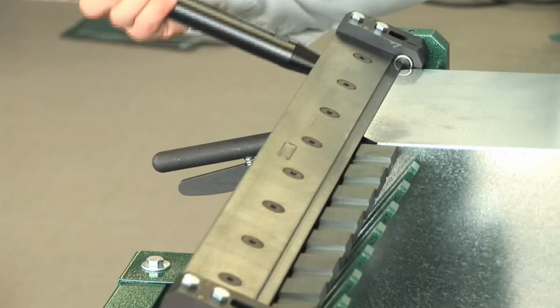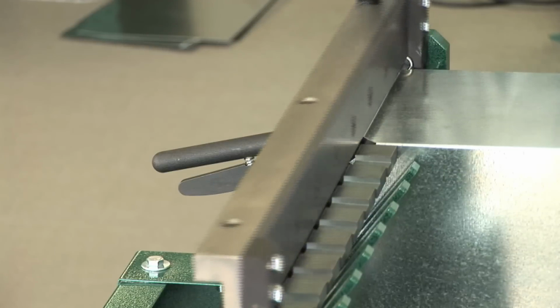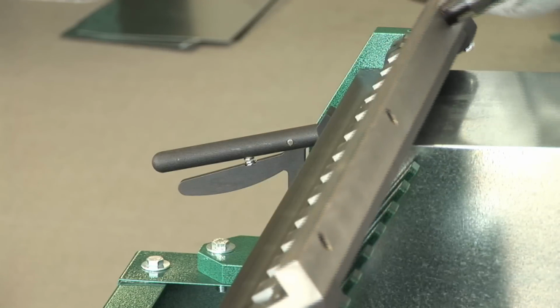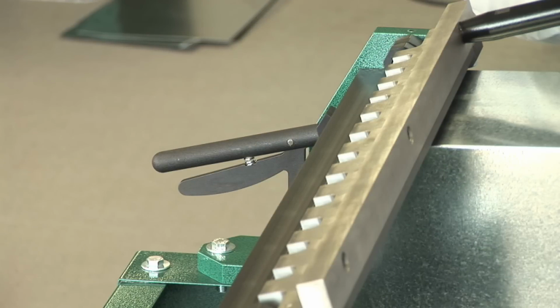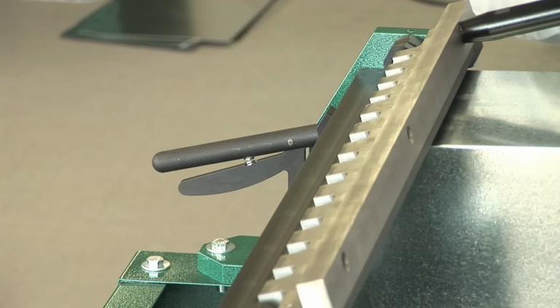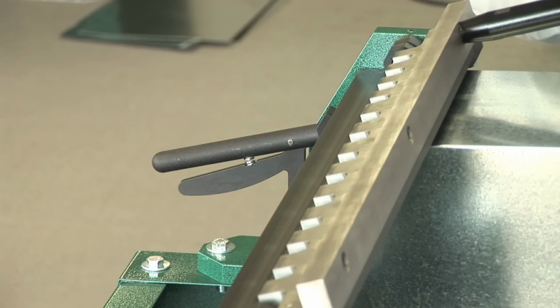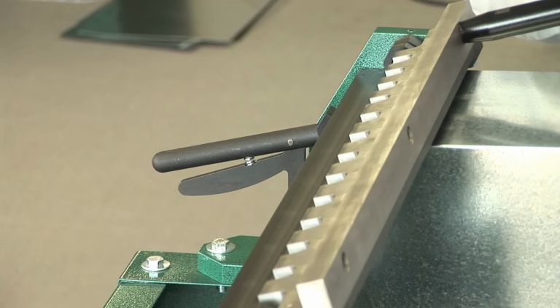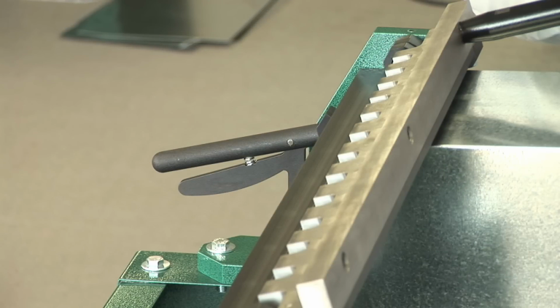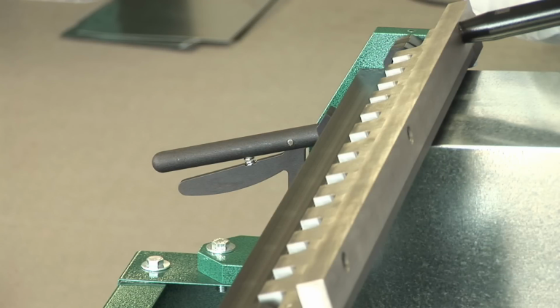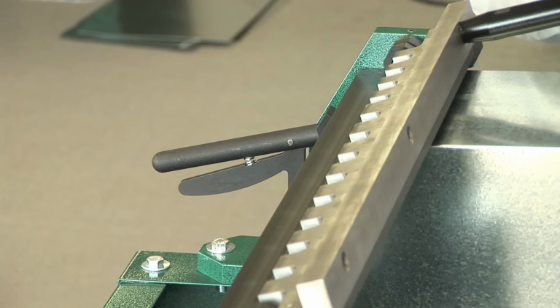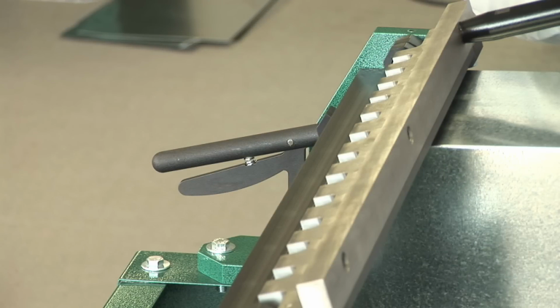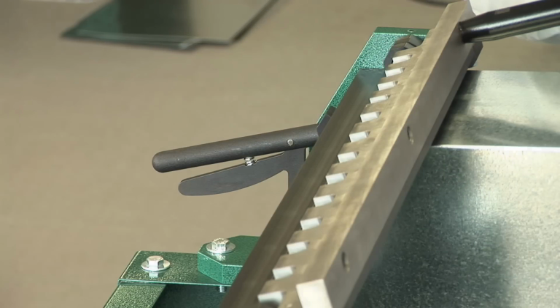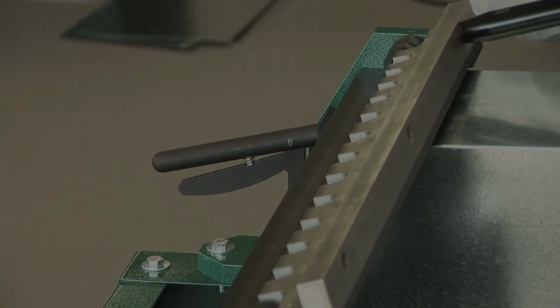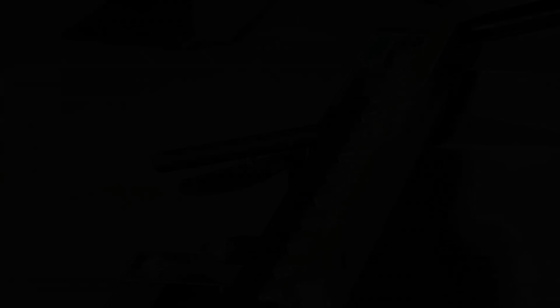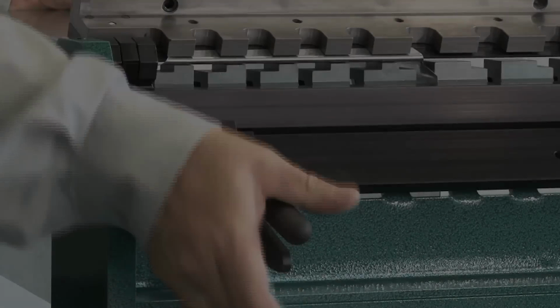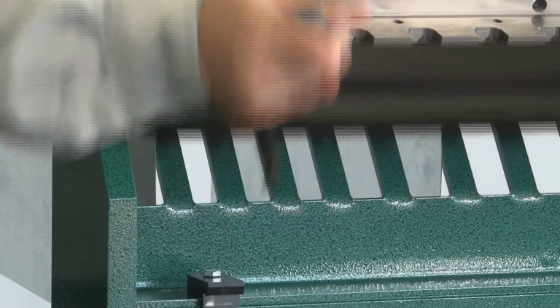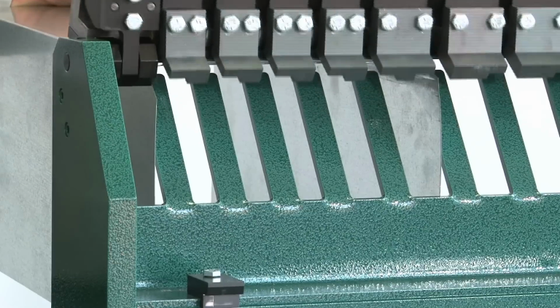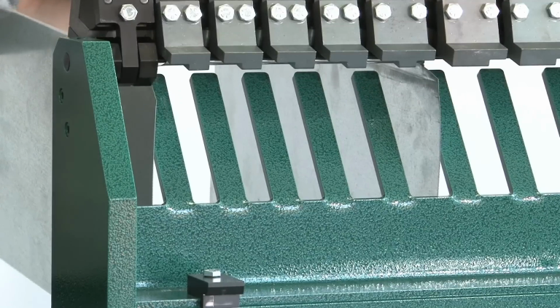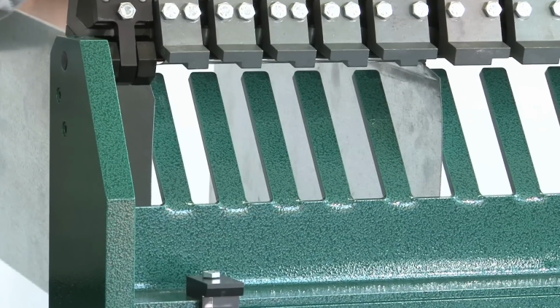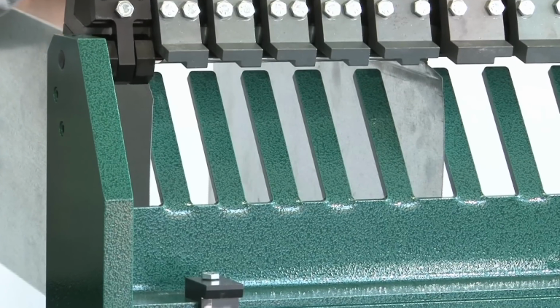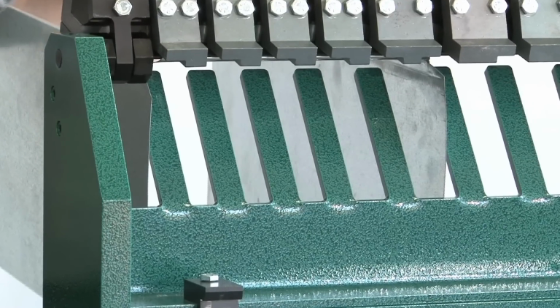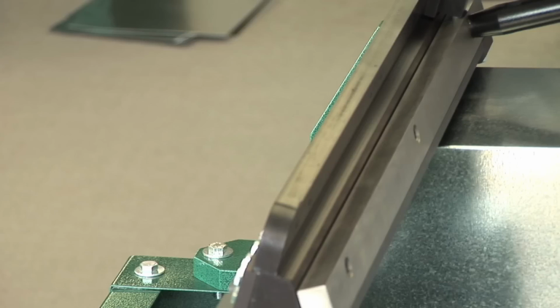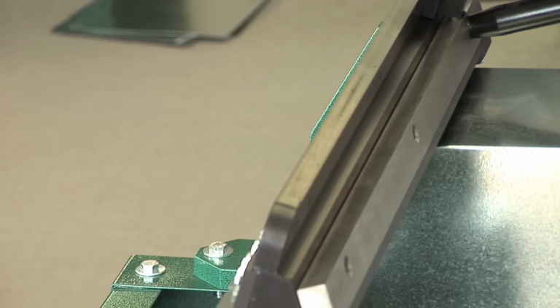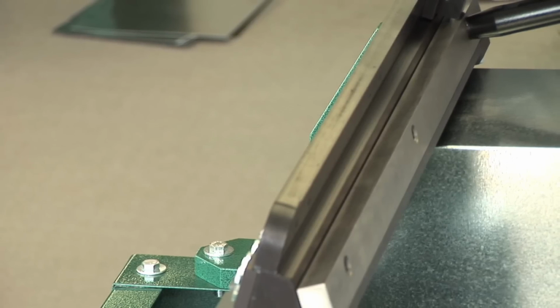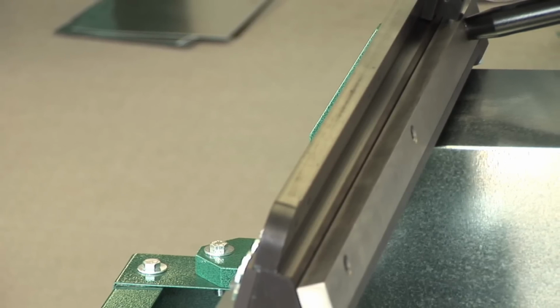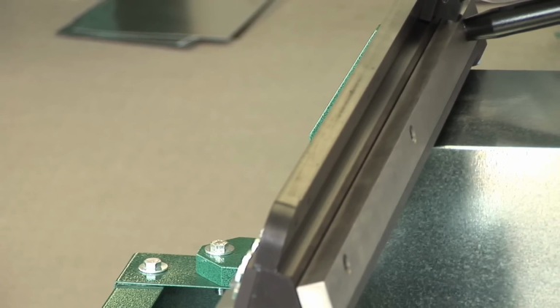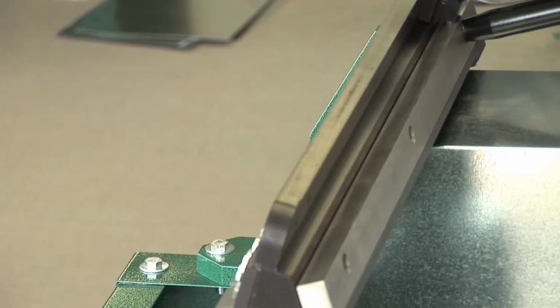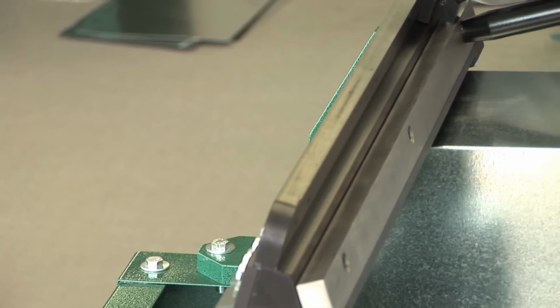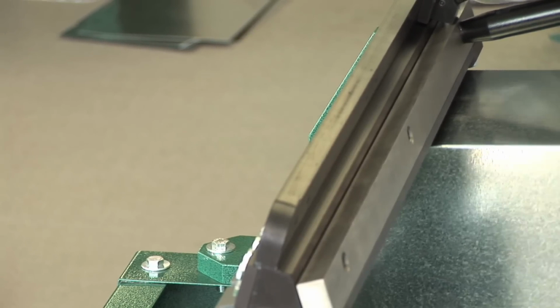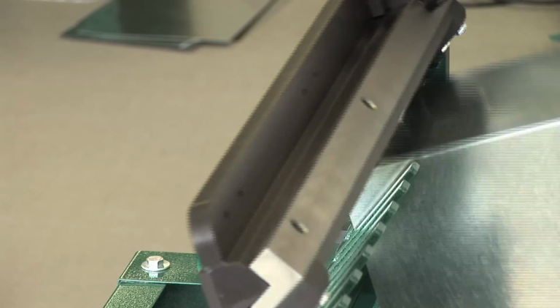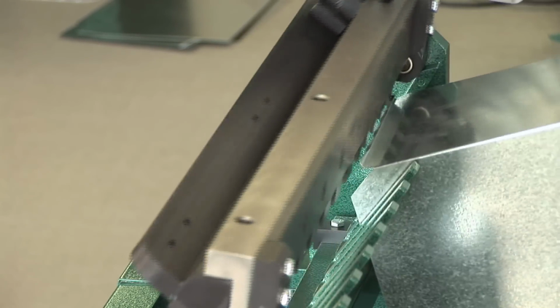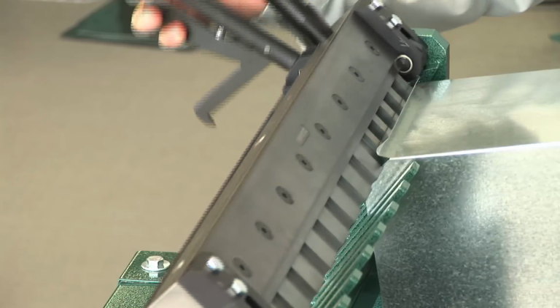Raise the top handle until it stops. Leave the top handle in this position. Raise the lower handle at the same time until it rests on the upper handle.